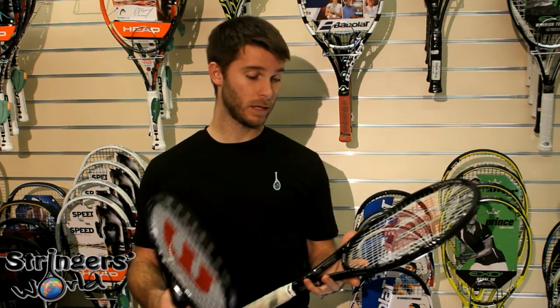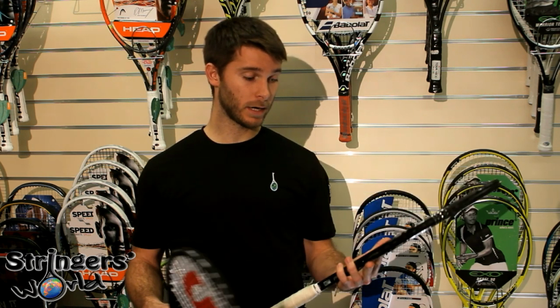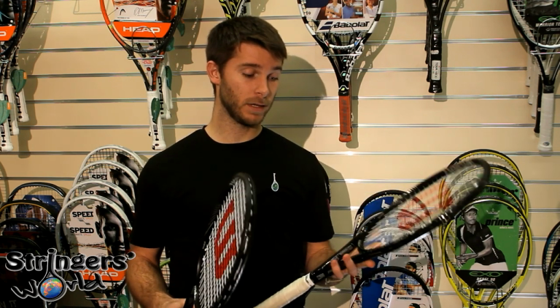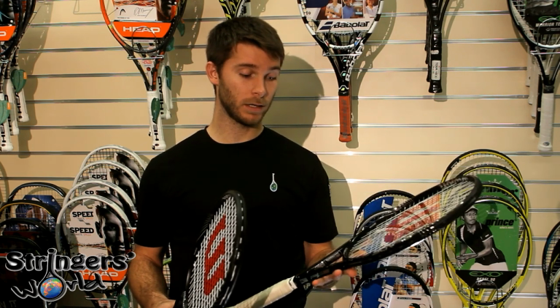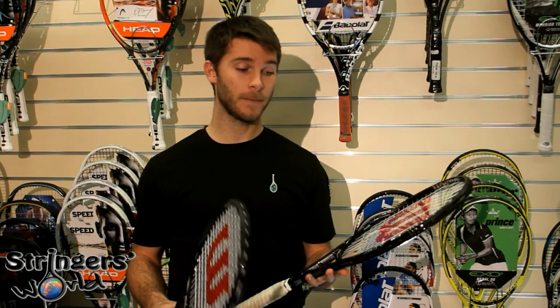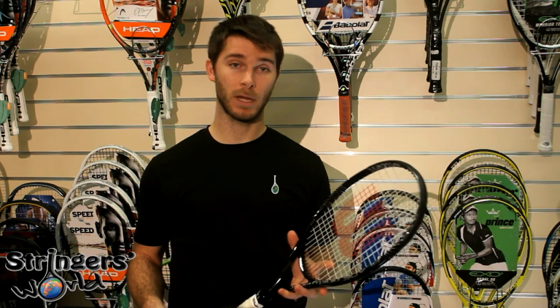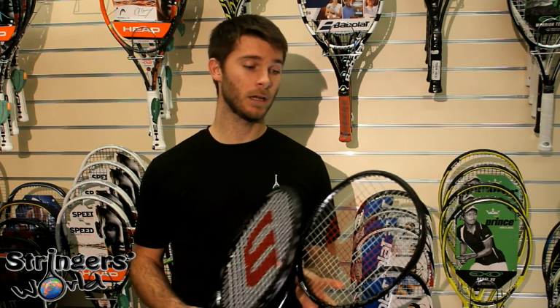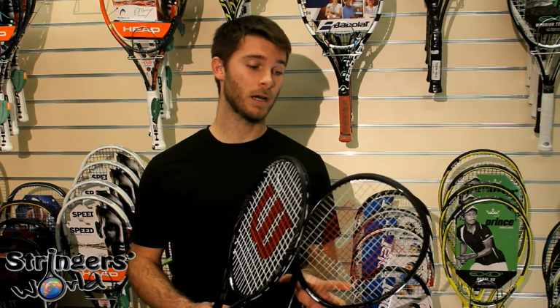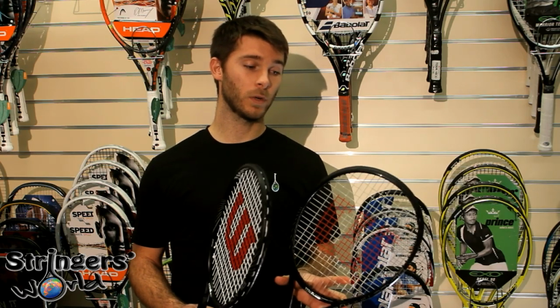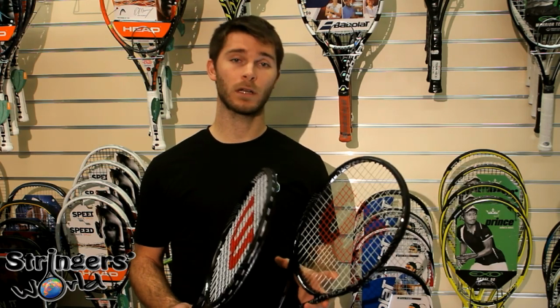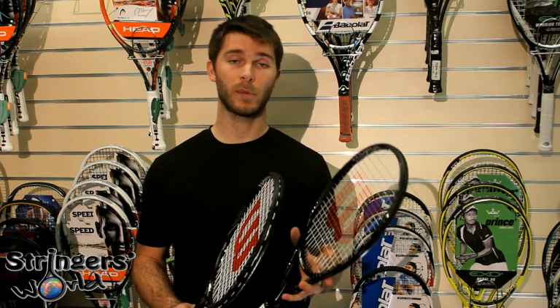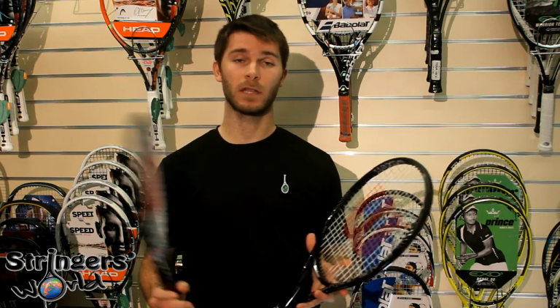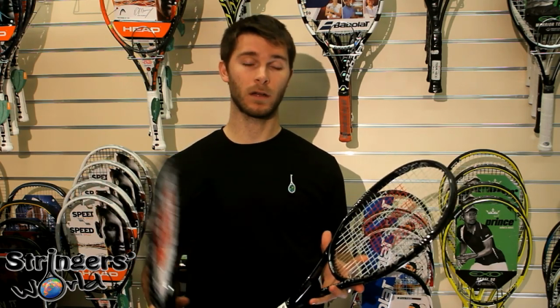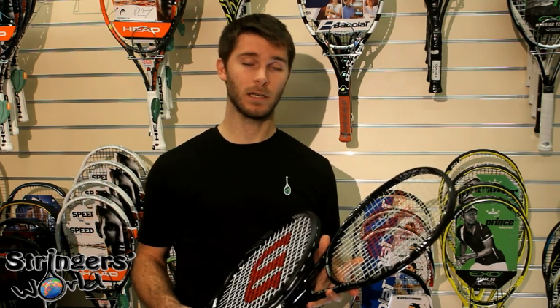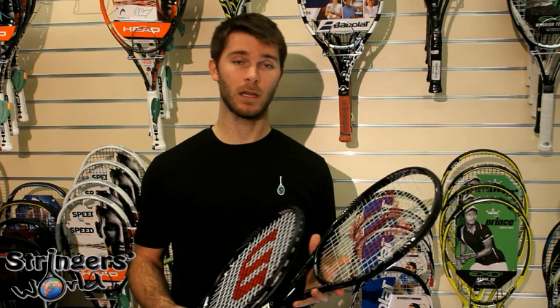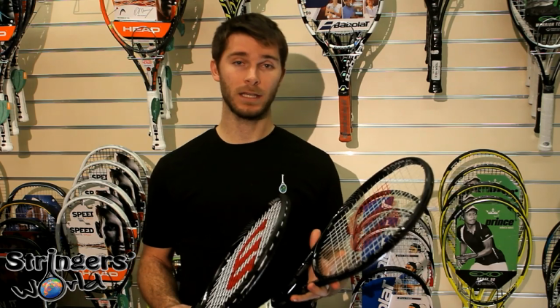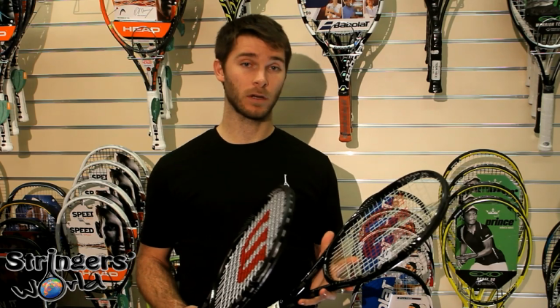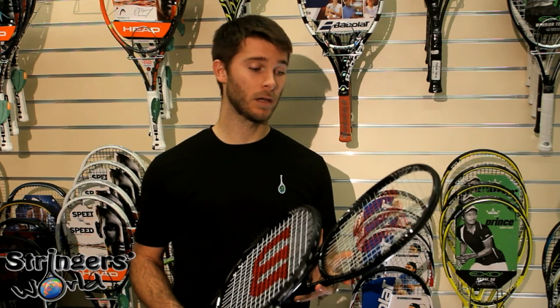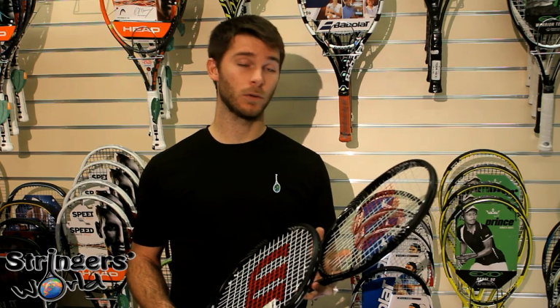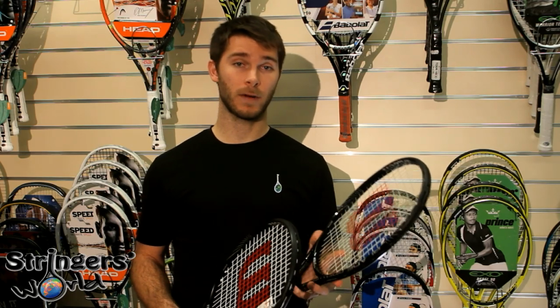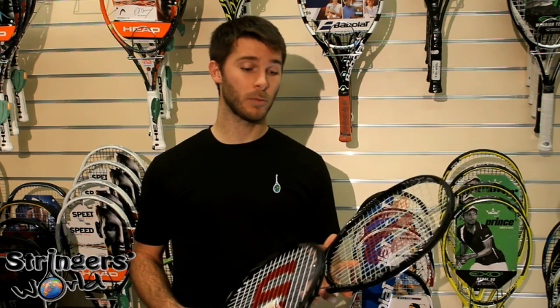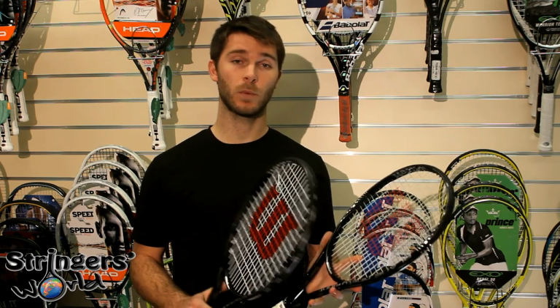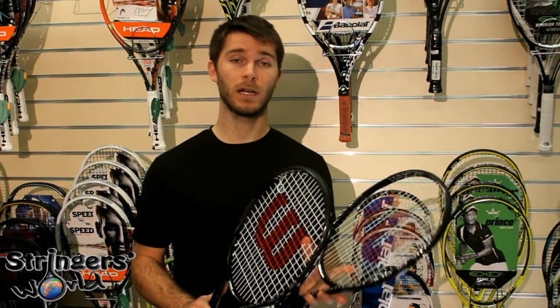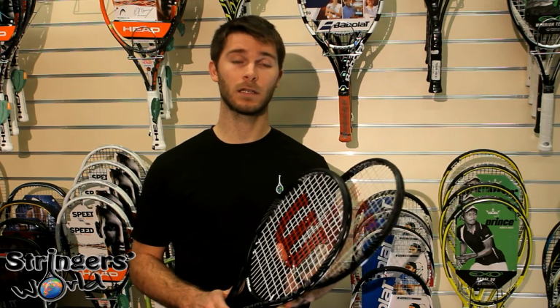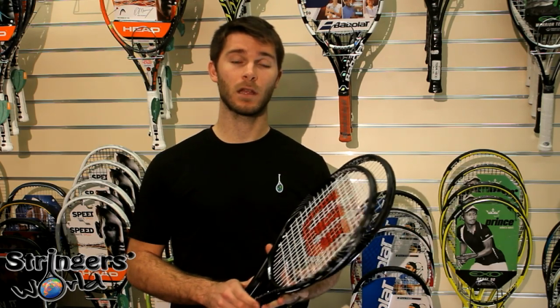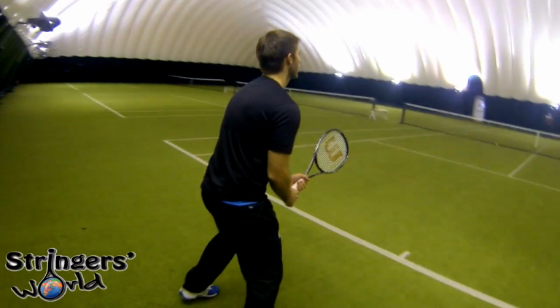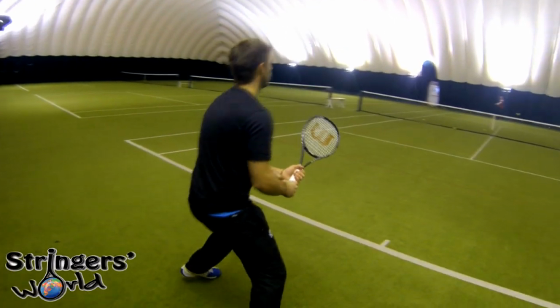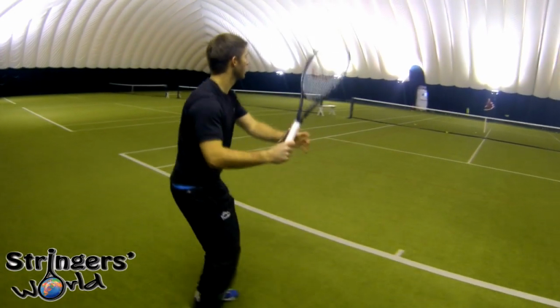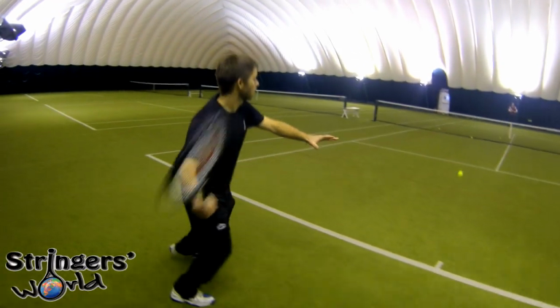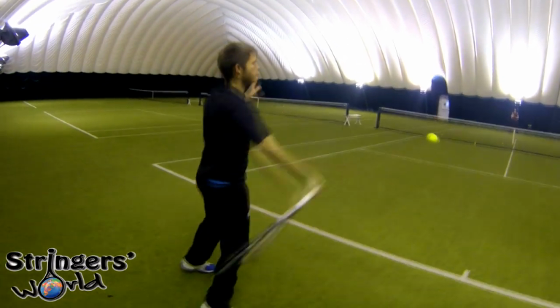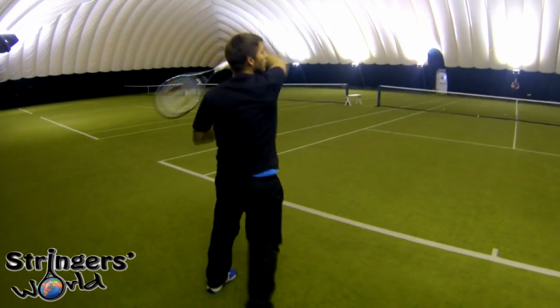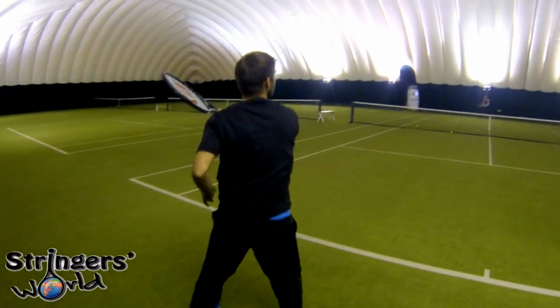On my other hand I have the regular Blade 98, which has quite a tight string pattern. They've brought out a 16 by 18 string pattern to counteract that, but this one really takes a whole new level of creating spin from the baseline and from your serve.